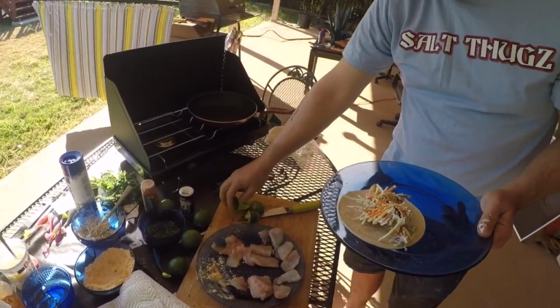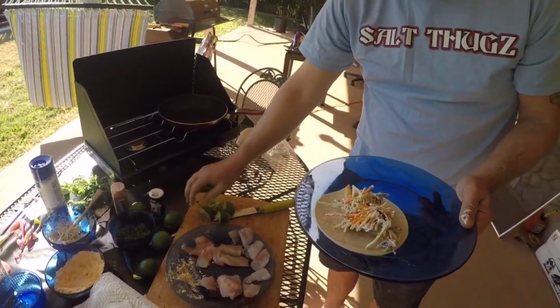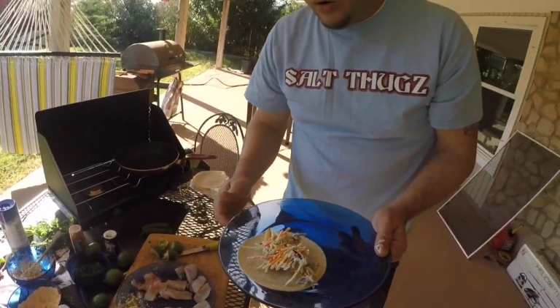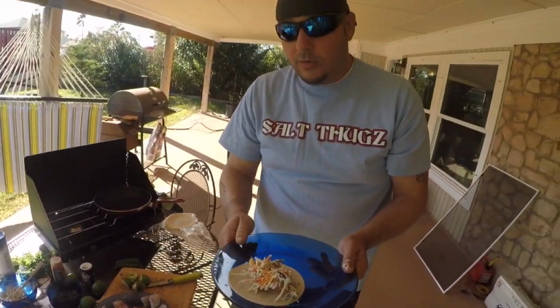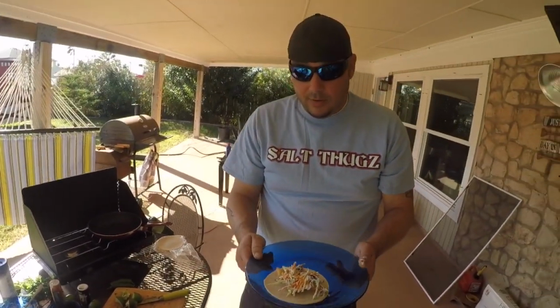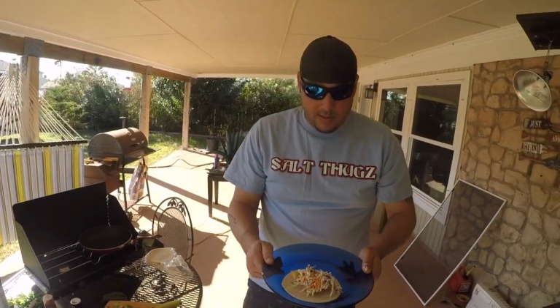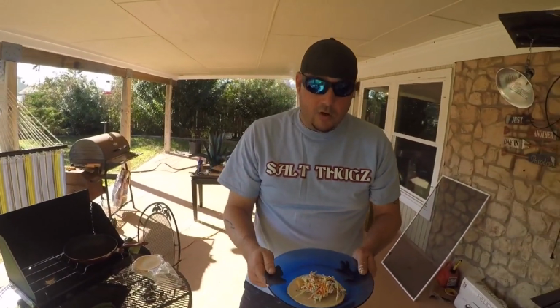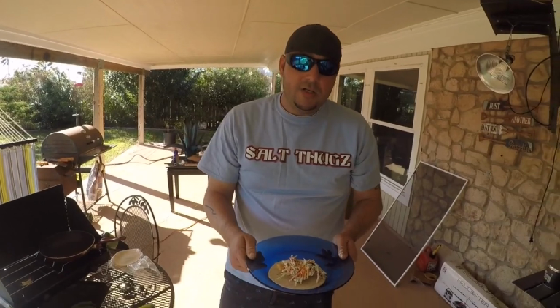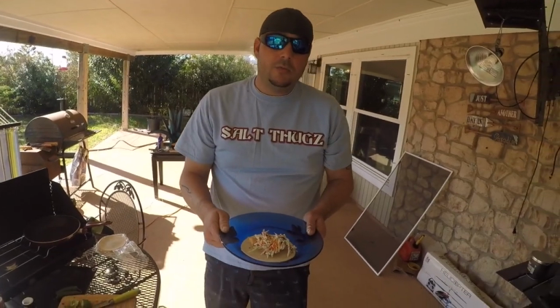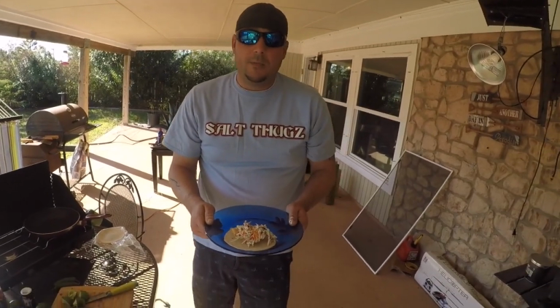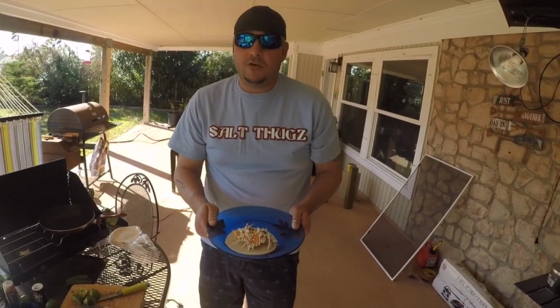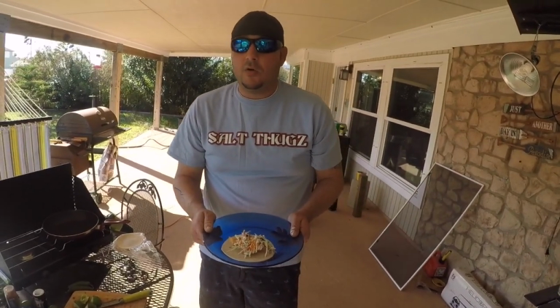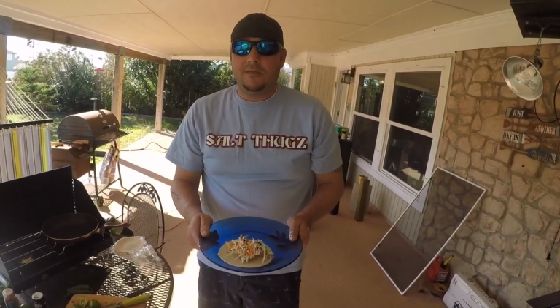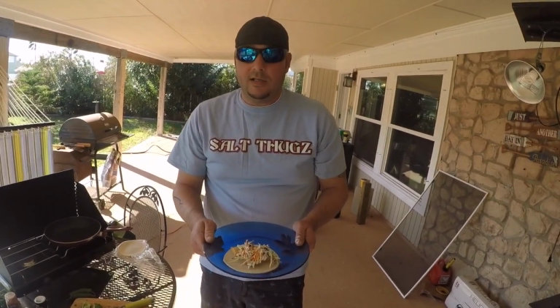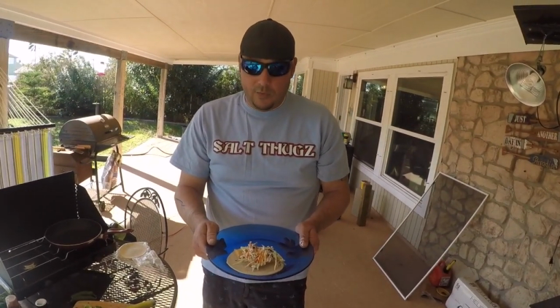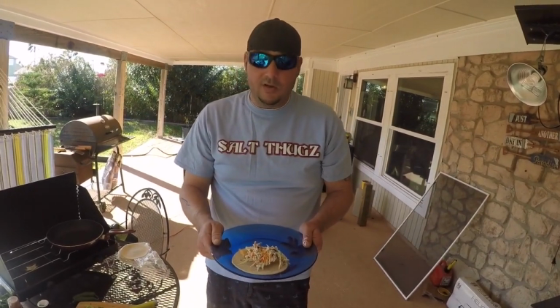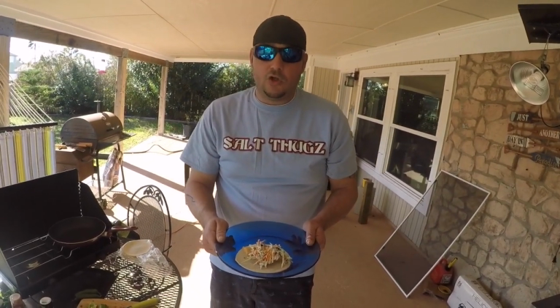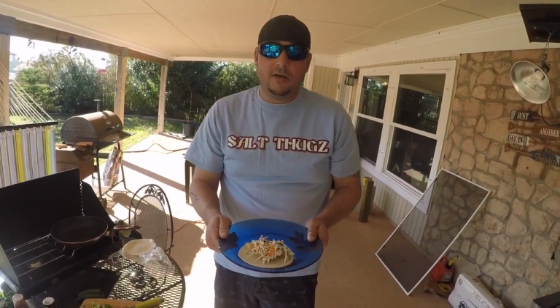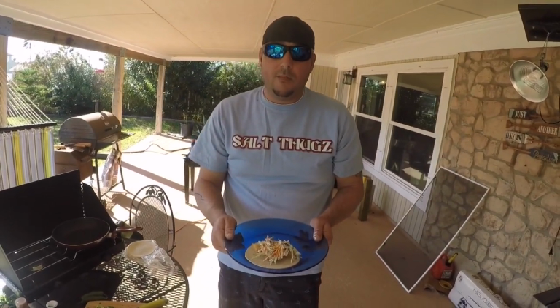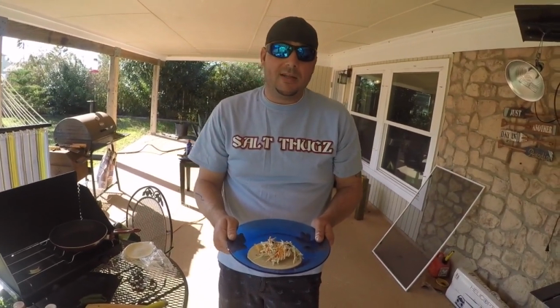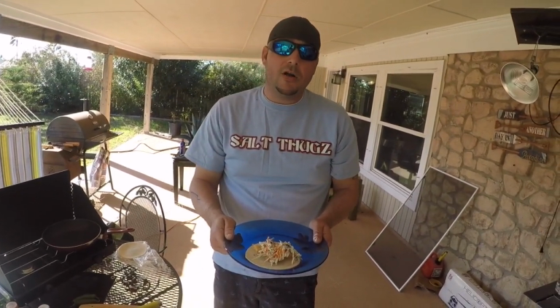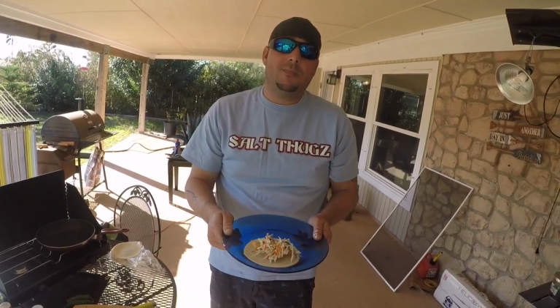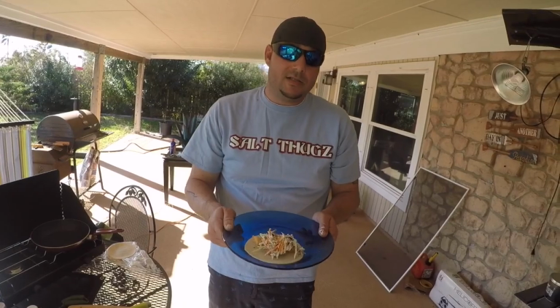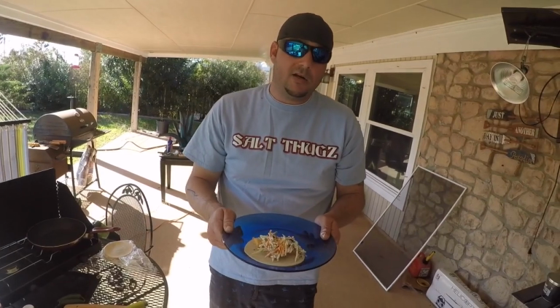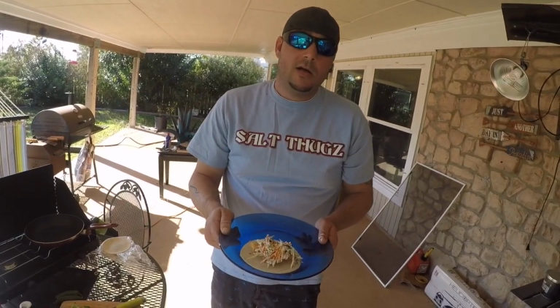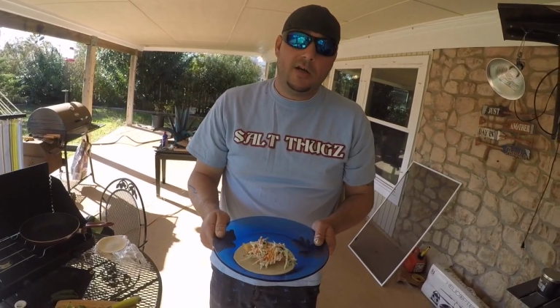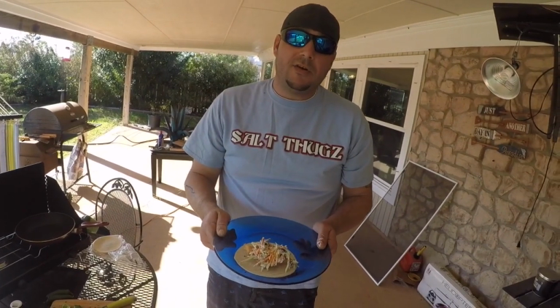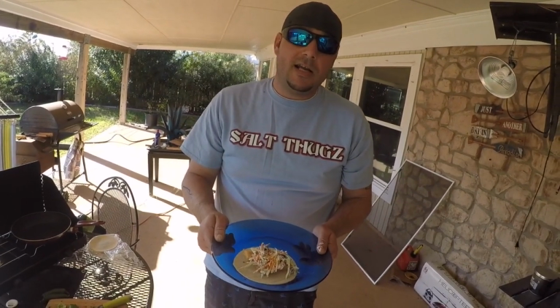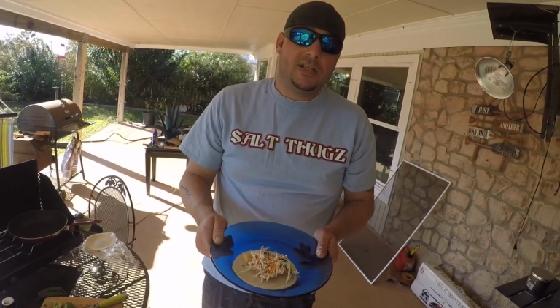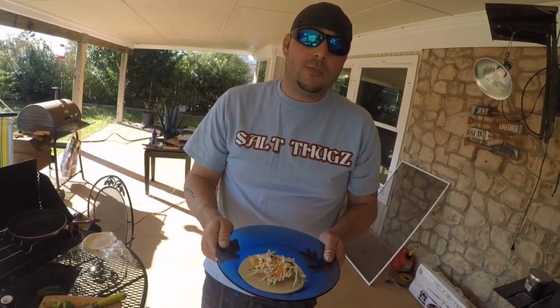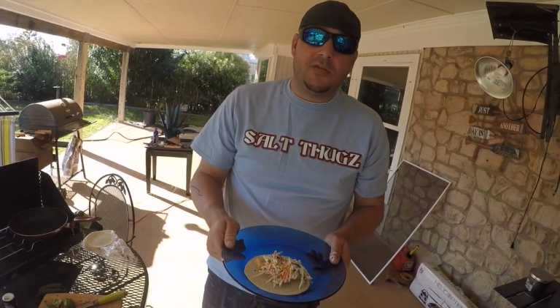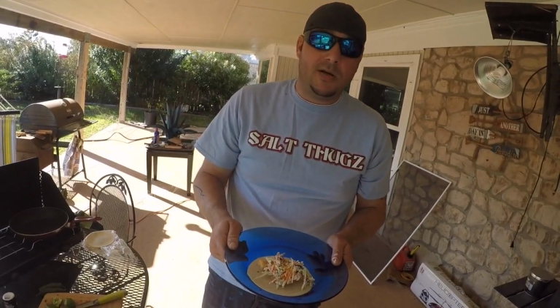Alright guys, remember, go on my YouTube — Flutter Professor Outdoors TV — if you want to see the whole story, from backing the boat up to biting the taco. You guys have a great day. It's brought to you by Salt Tugs Apparel, I'm out.